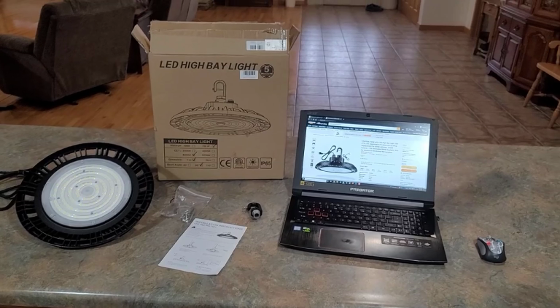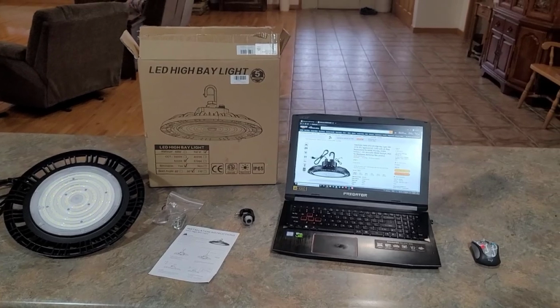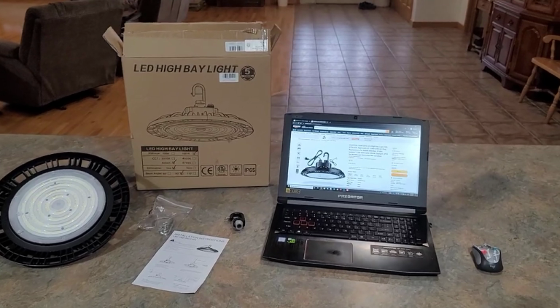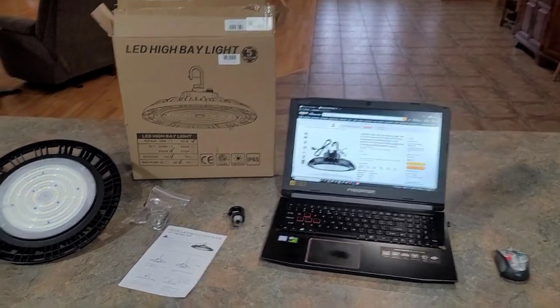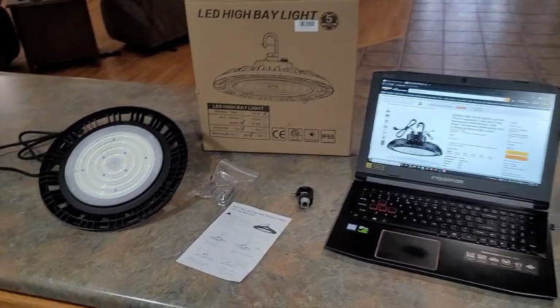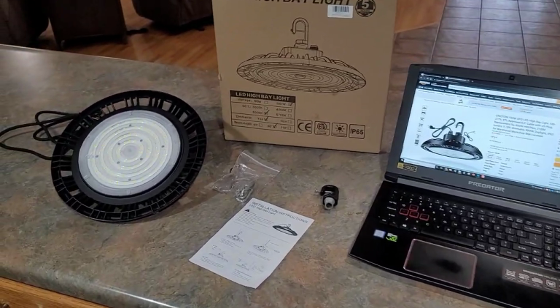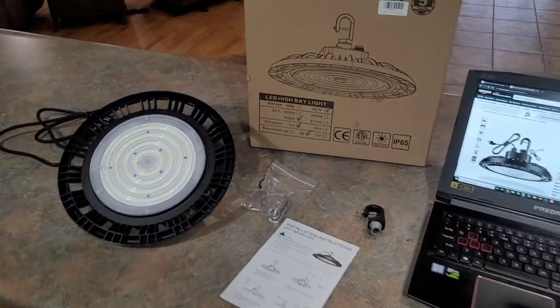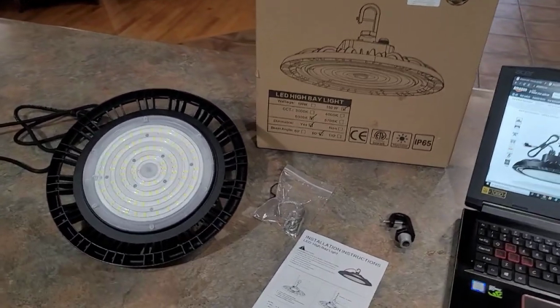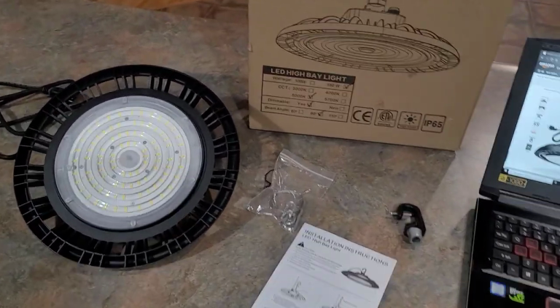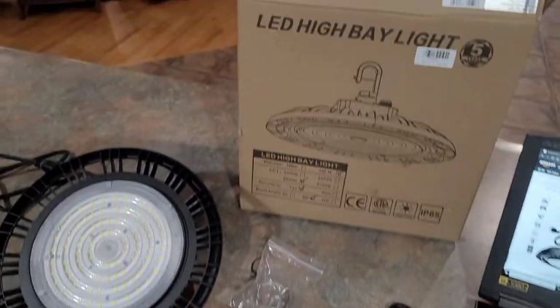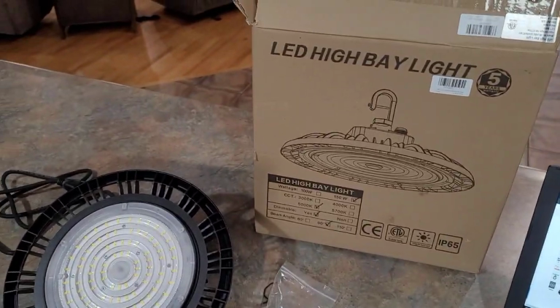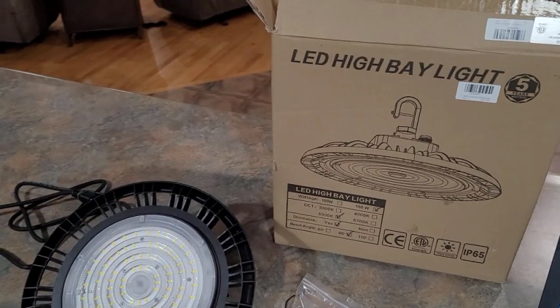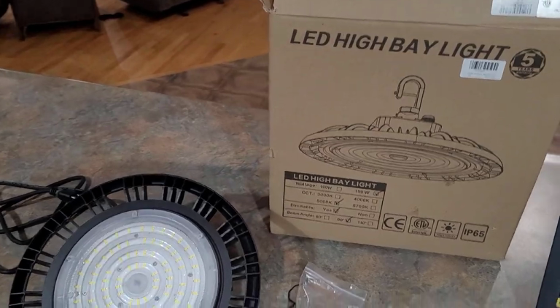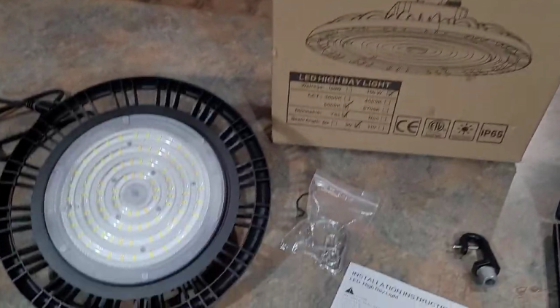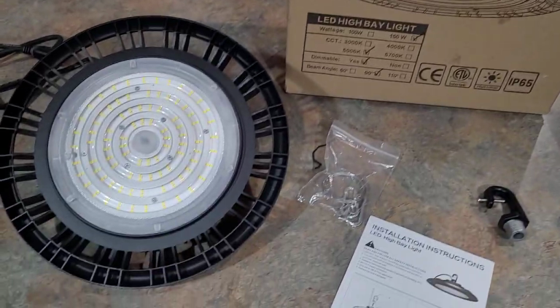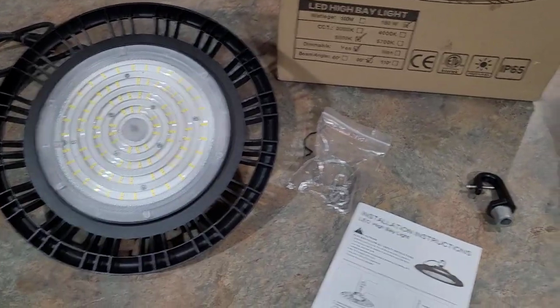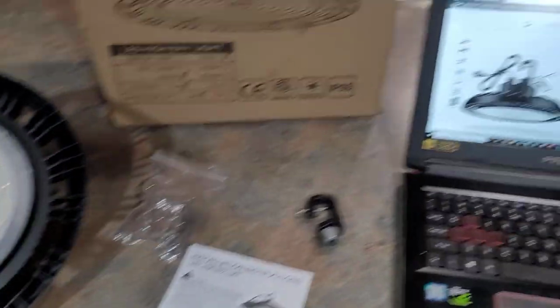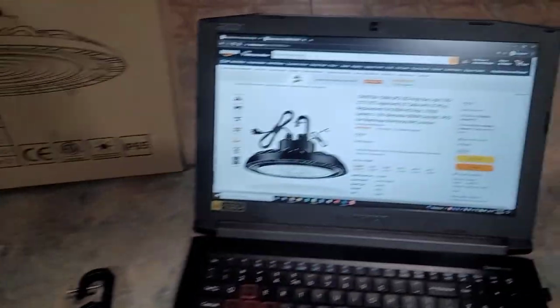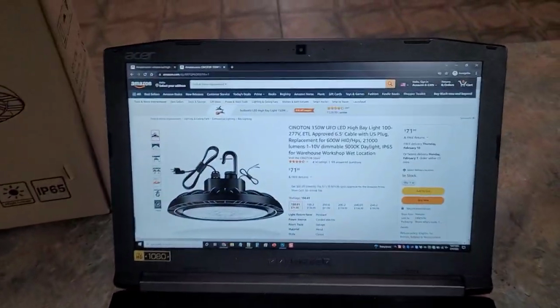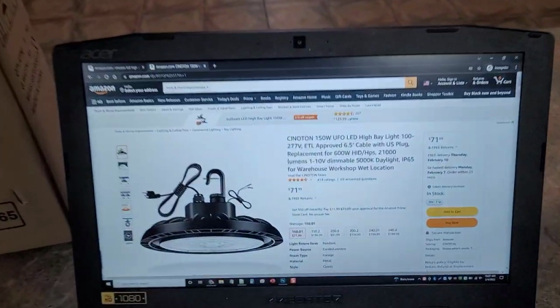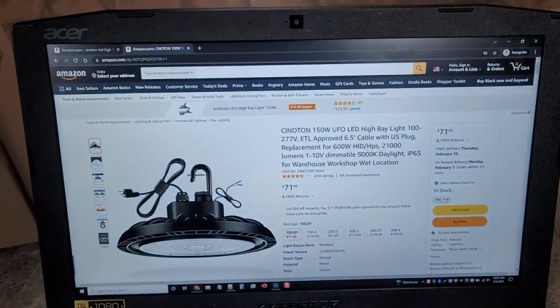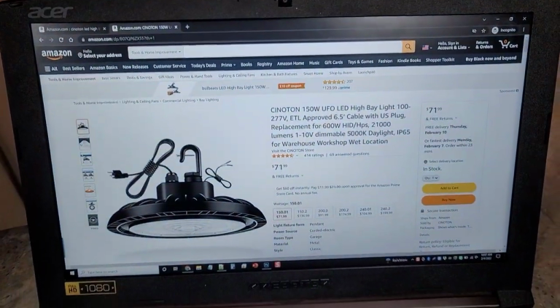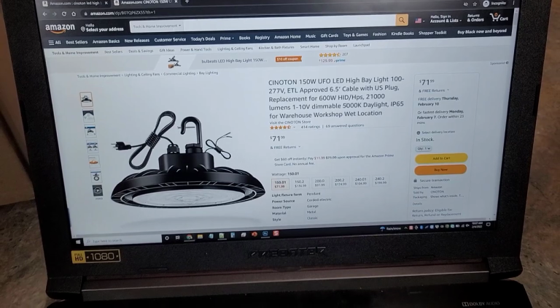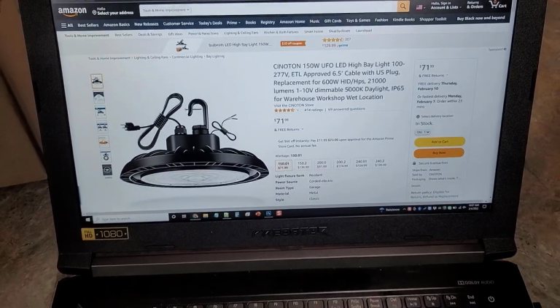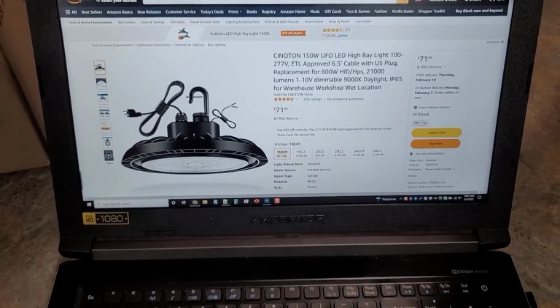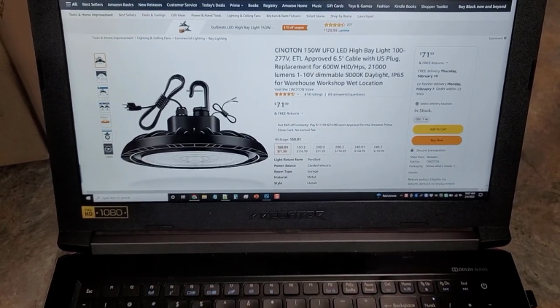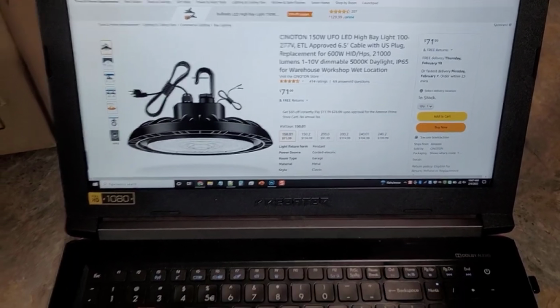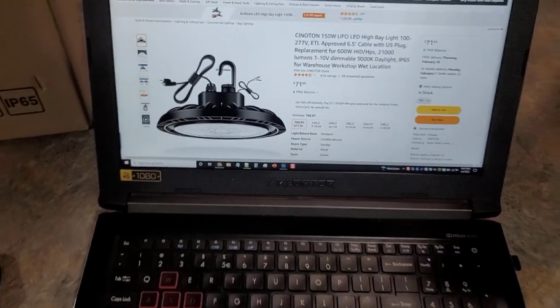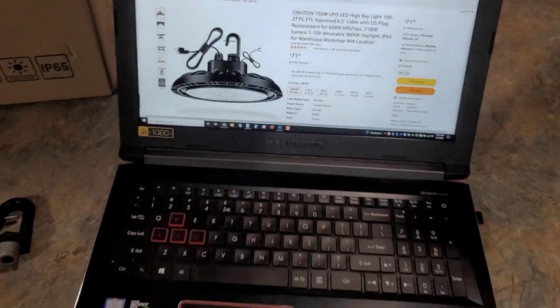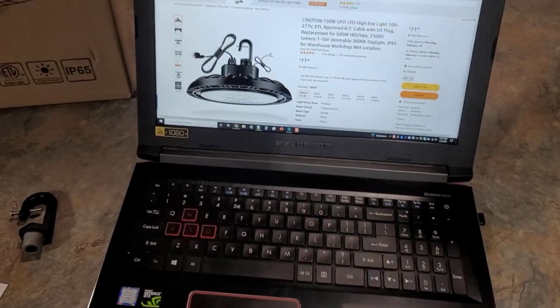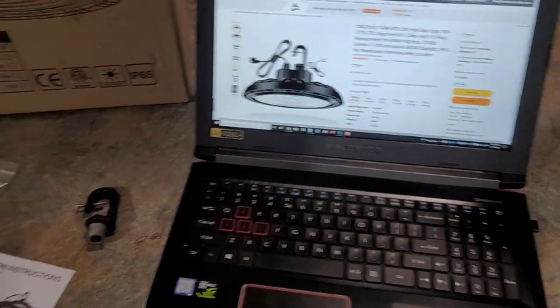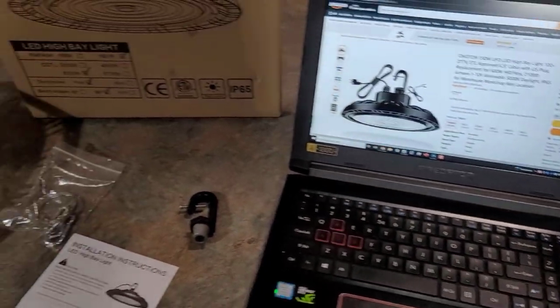Hey guys, welcome back. This is Chris with Home Reviews. In this video we're going to be taking a look at this LED high bay light from a company called Cenoton. I'll put the link directly in the description box if you want to check it out and get all the details in case I miss something.